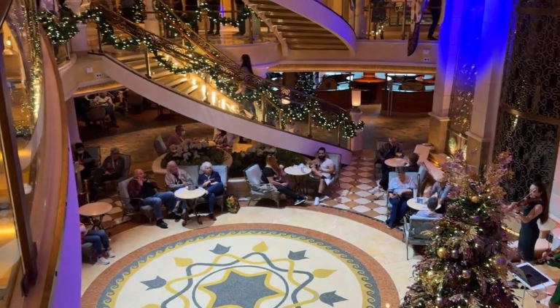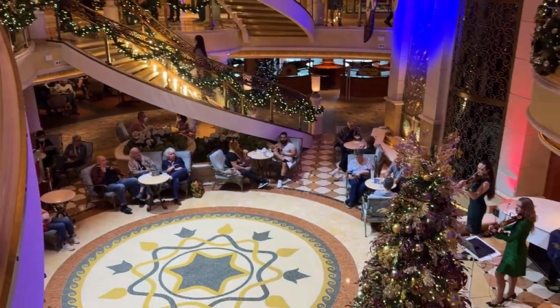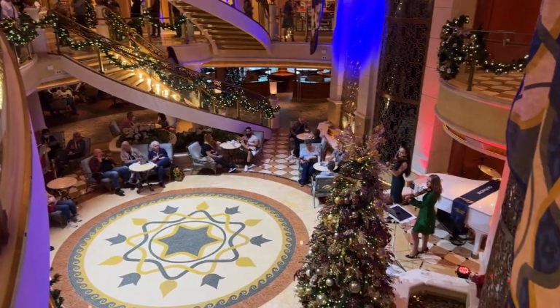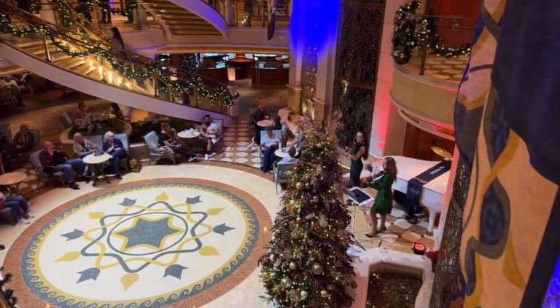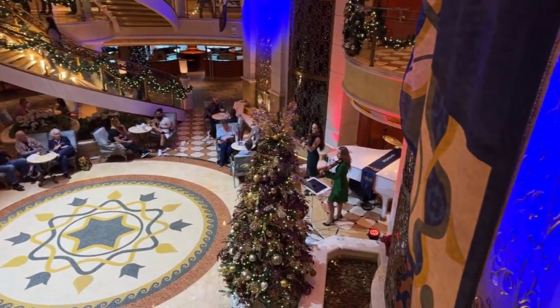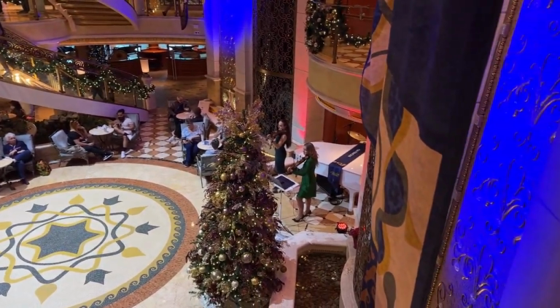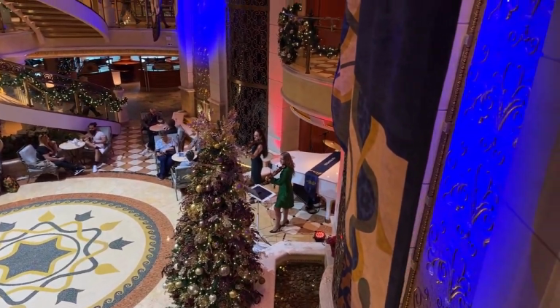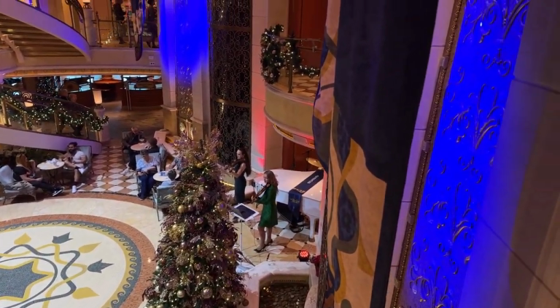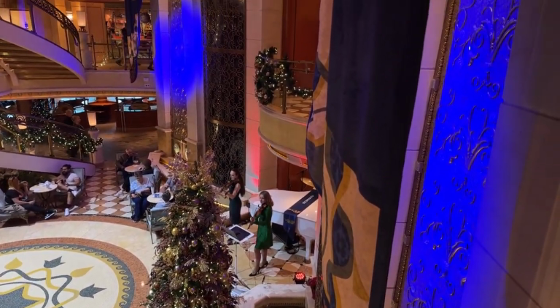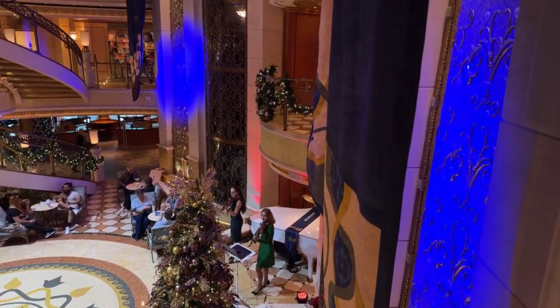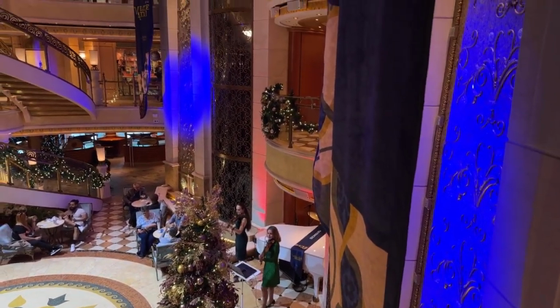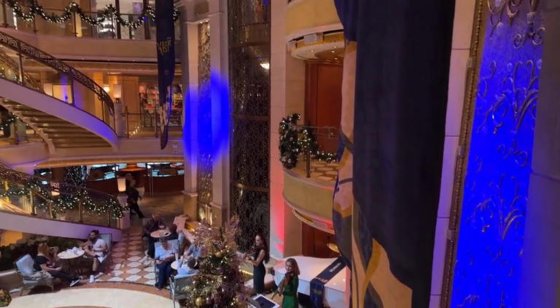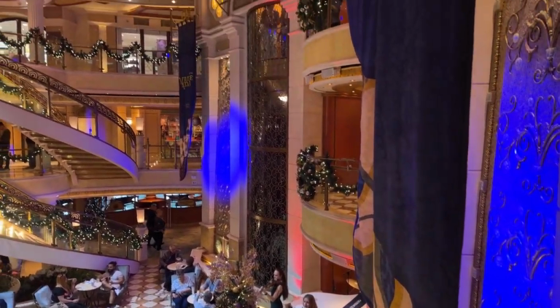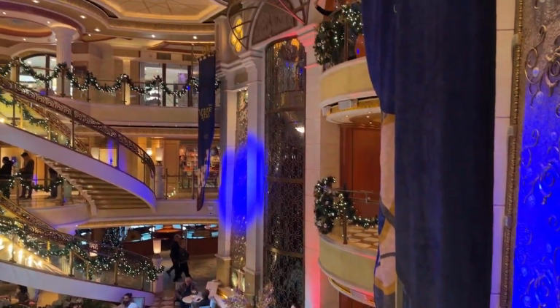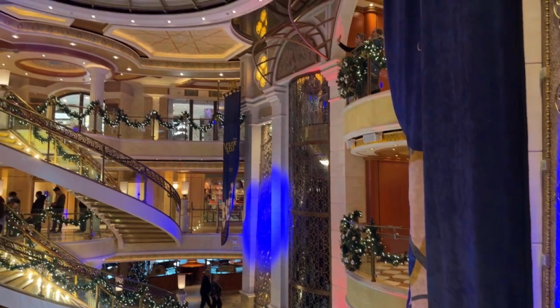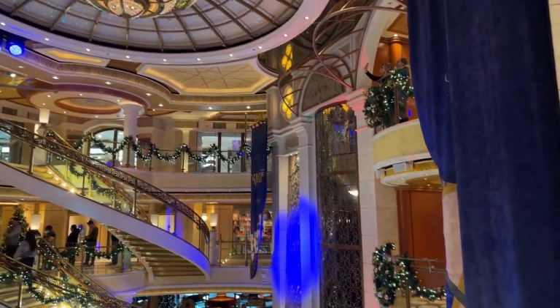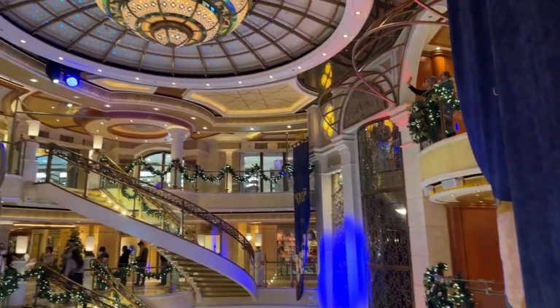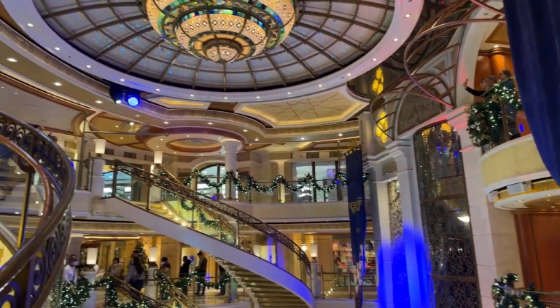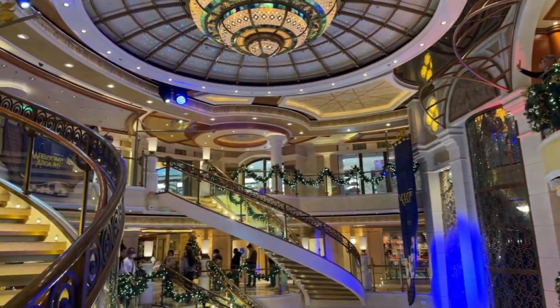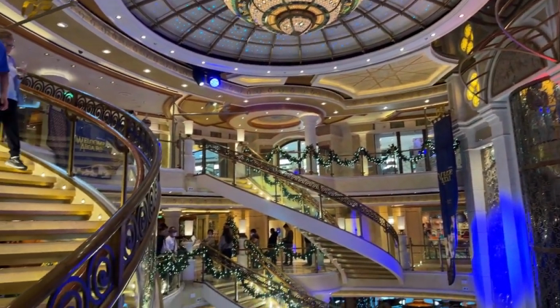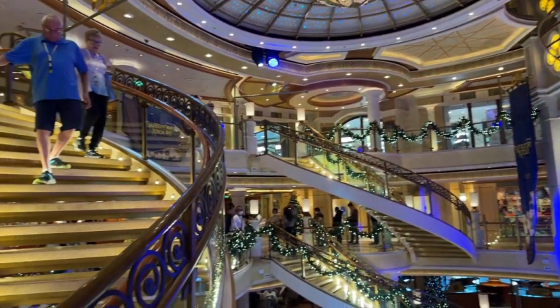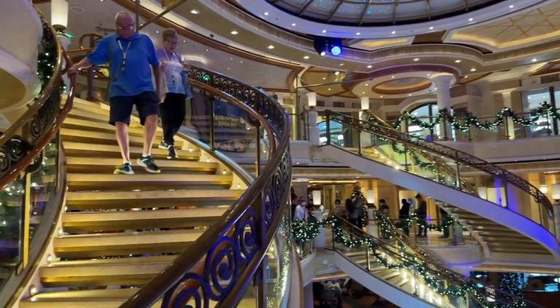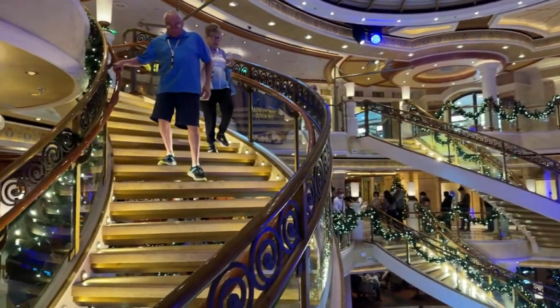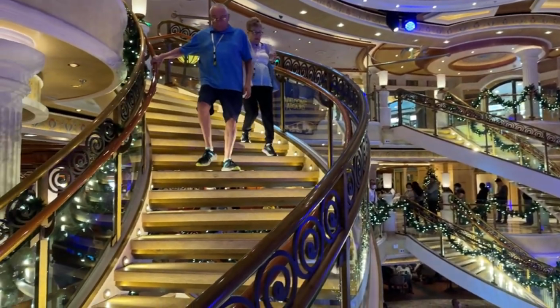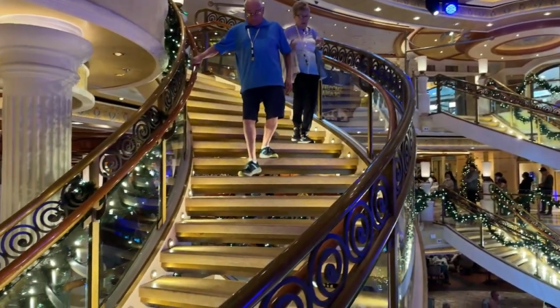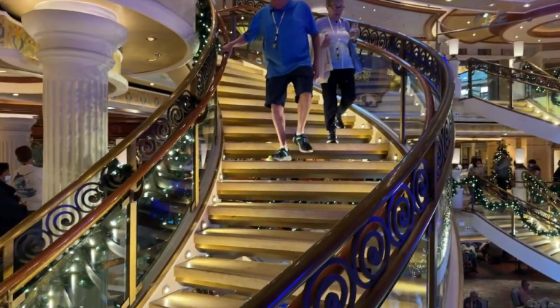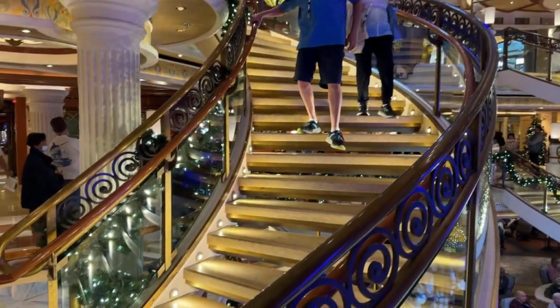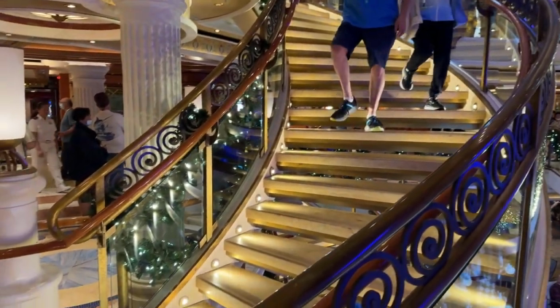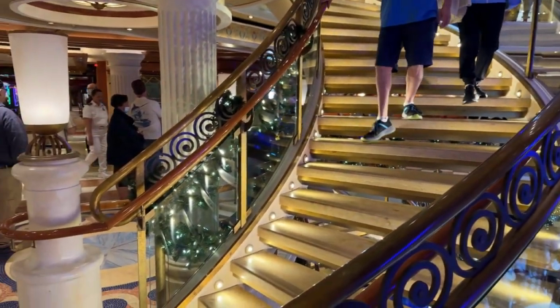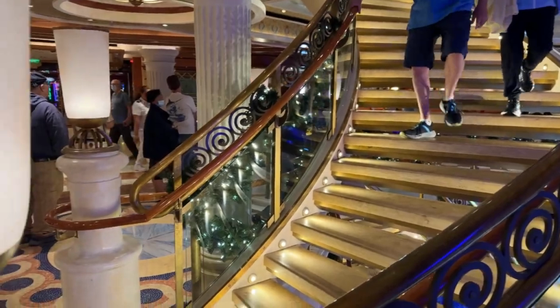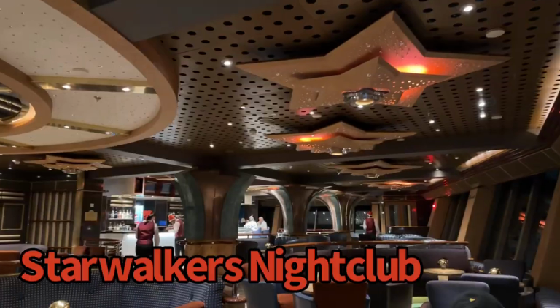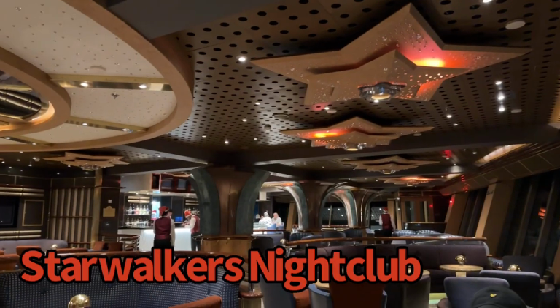As you're looking around in the atrium, you'll see it's a pretty intense experience. There's a lot of colors, a lot of design, a lot going on — it really is a lot to take in.